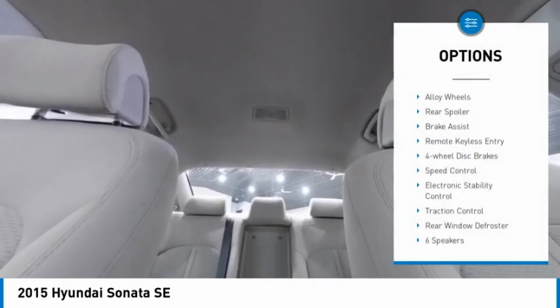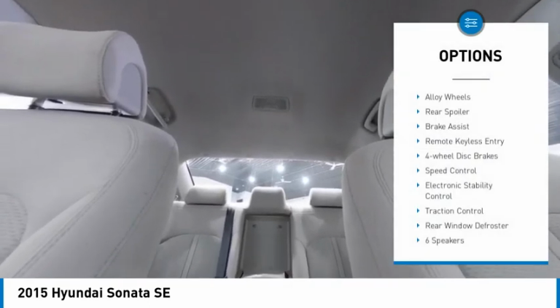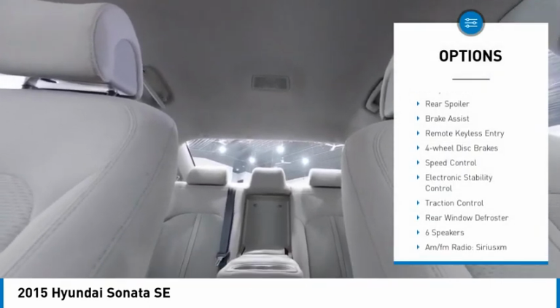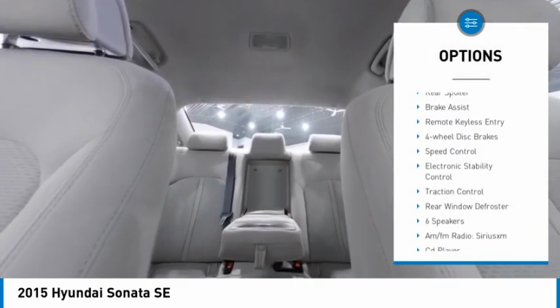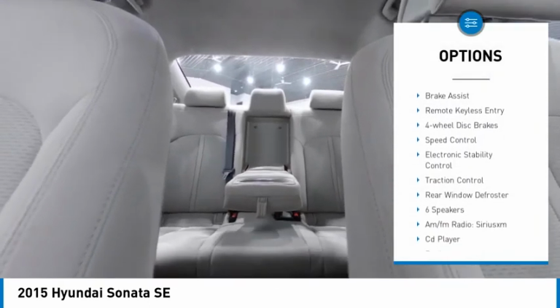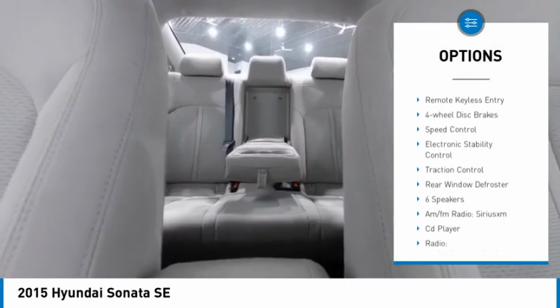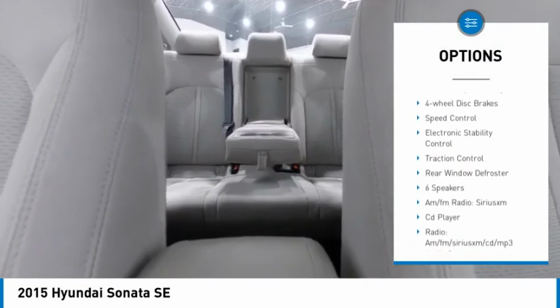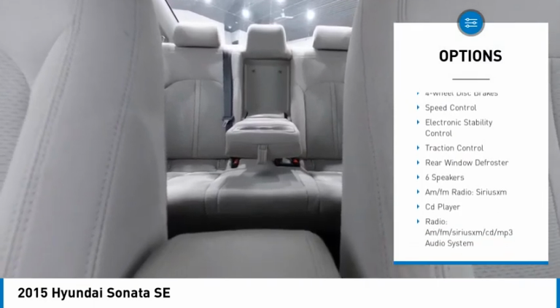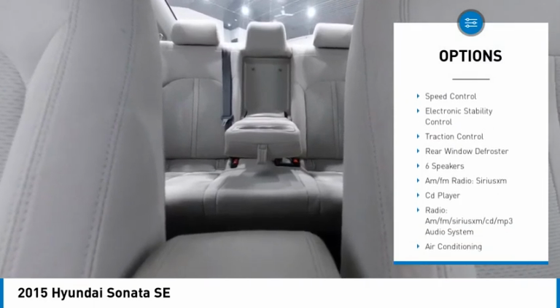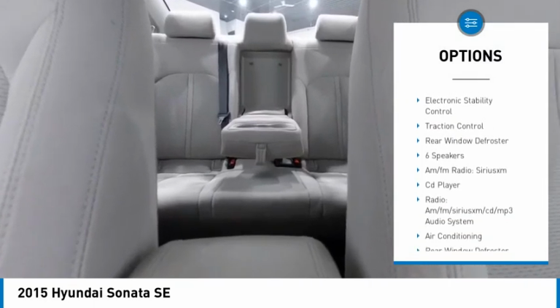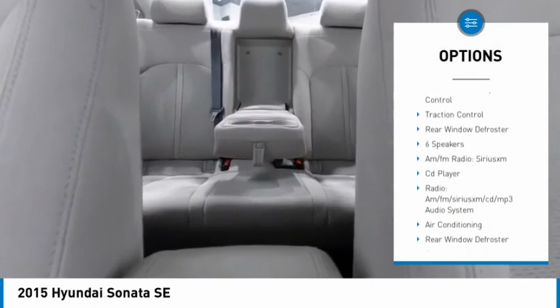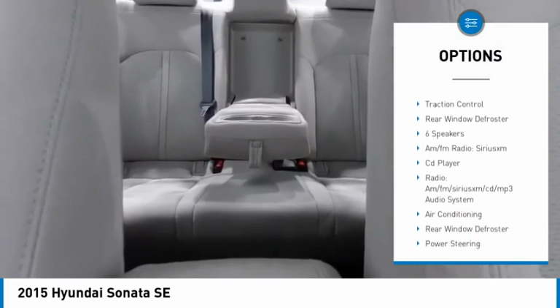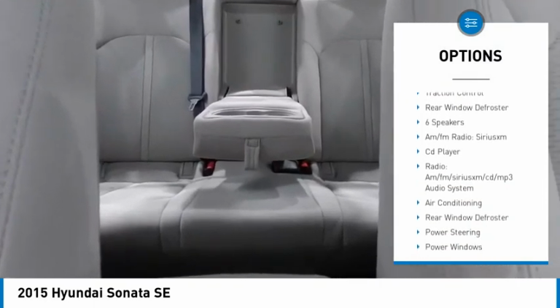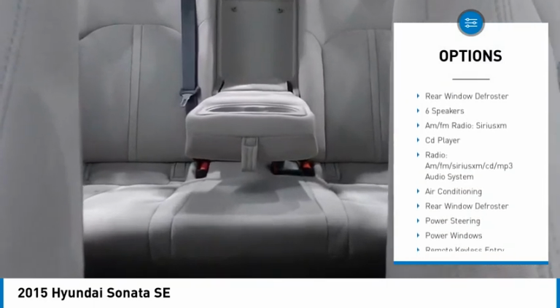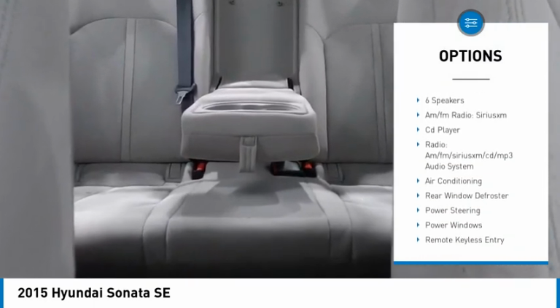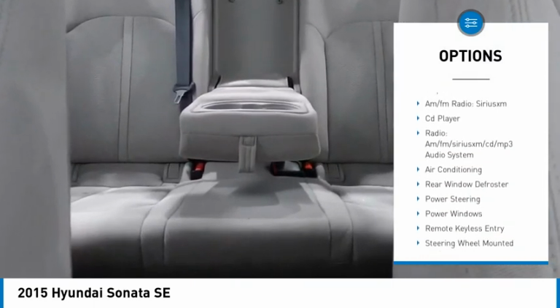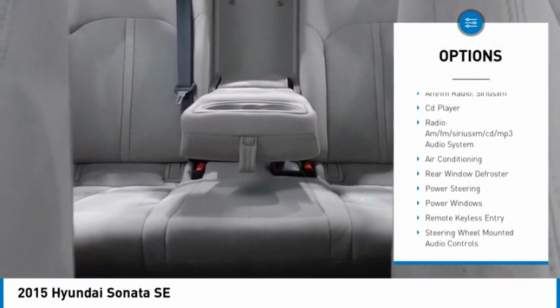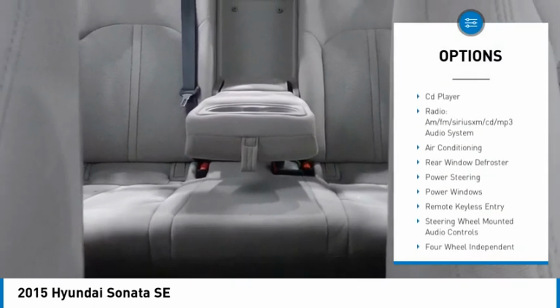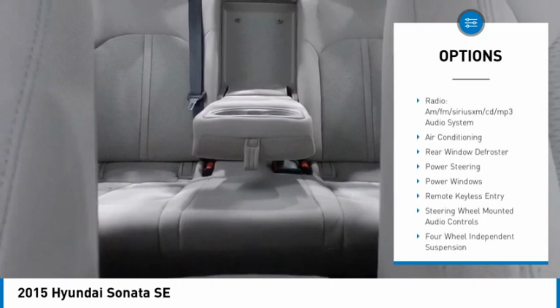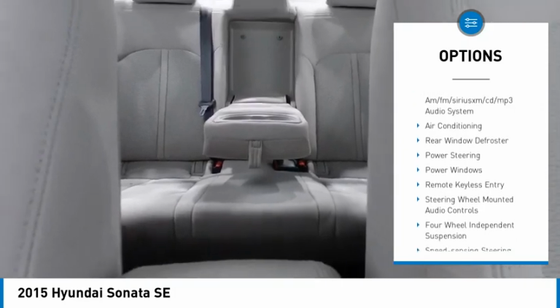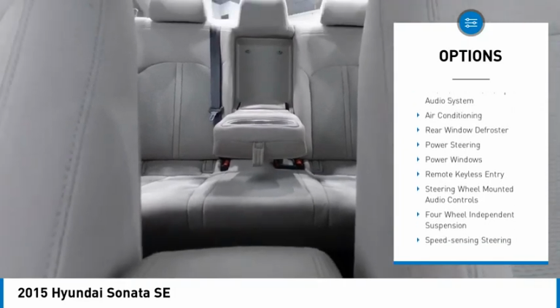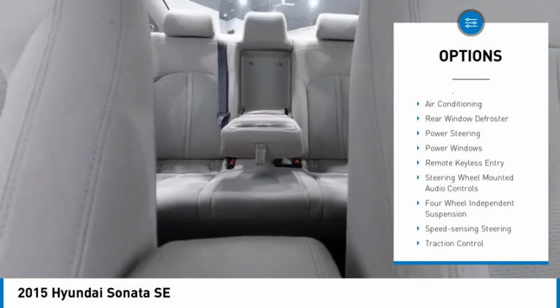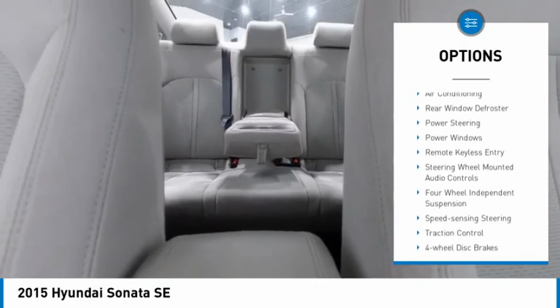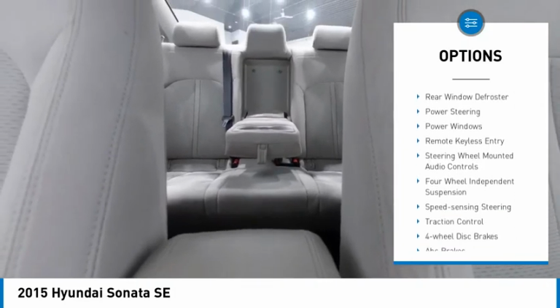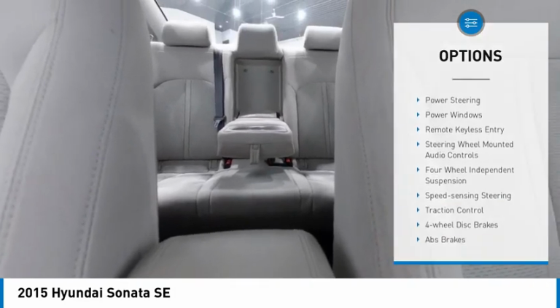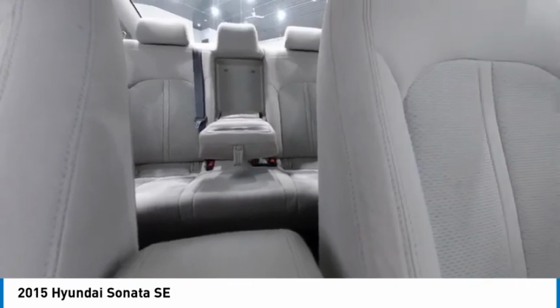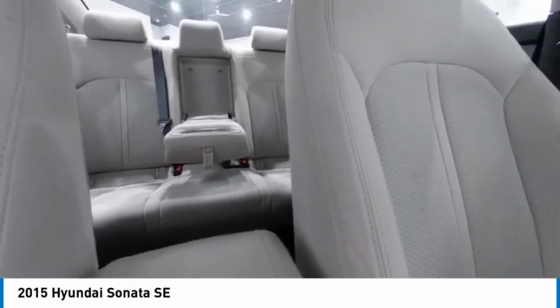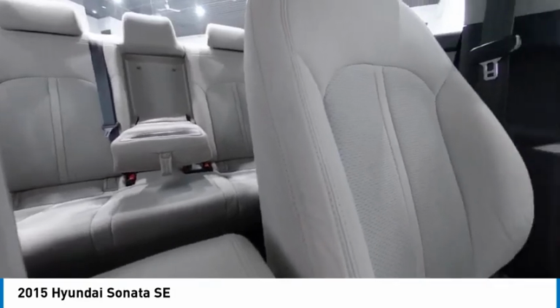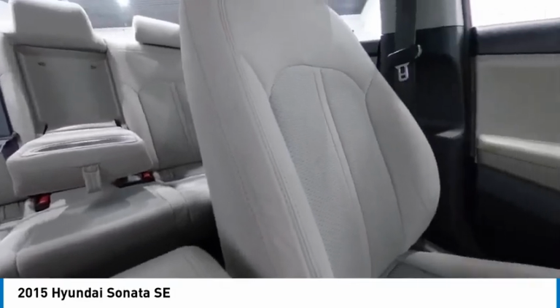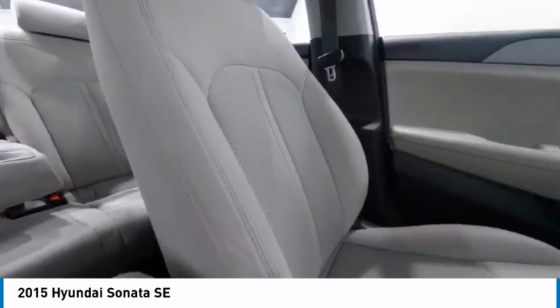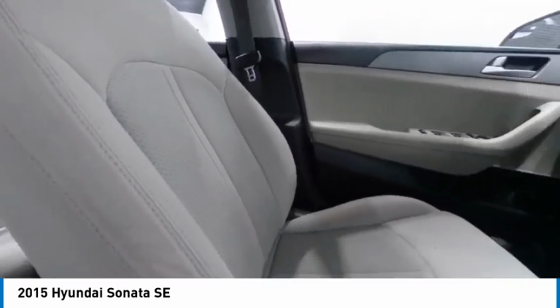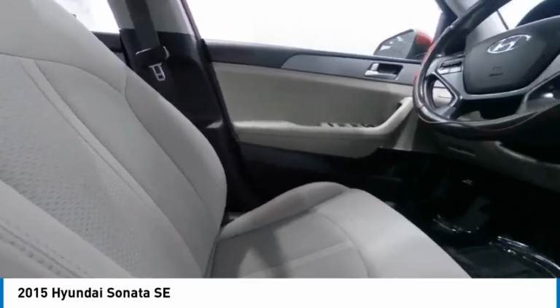Alloy wheels, rear spoiler, brake assist, remote keyless entry, four-wheel disc brakes, speed control, electronic stability control, traction control, rear window defroster.